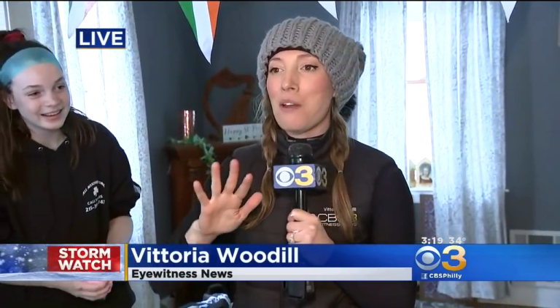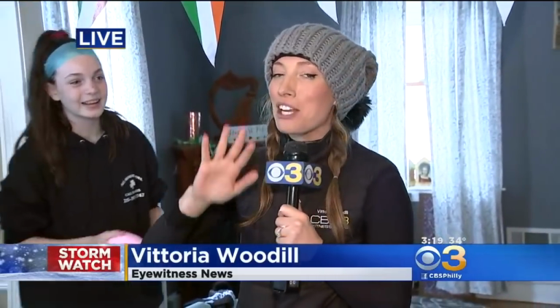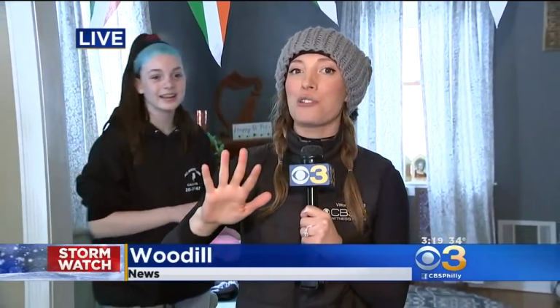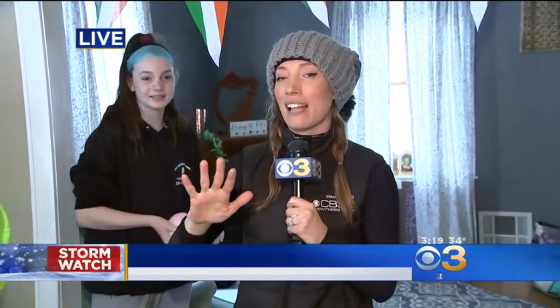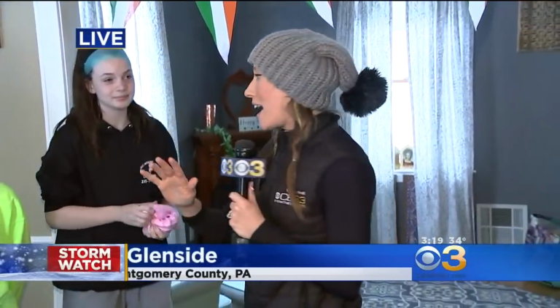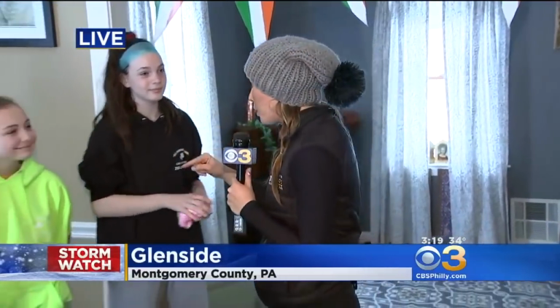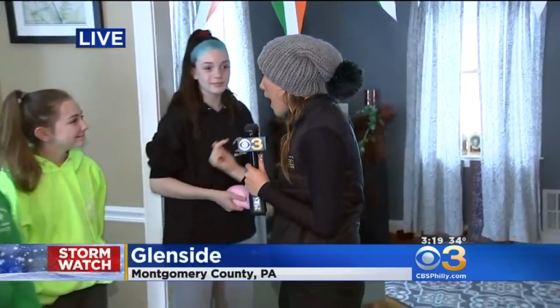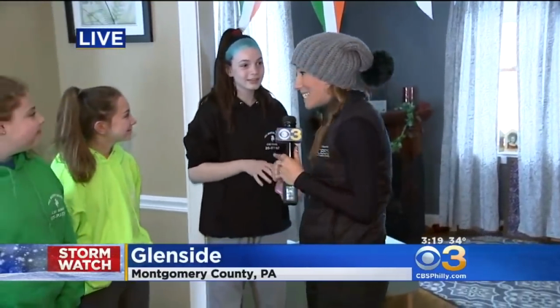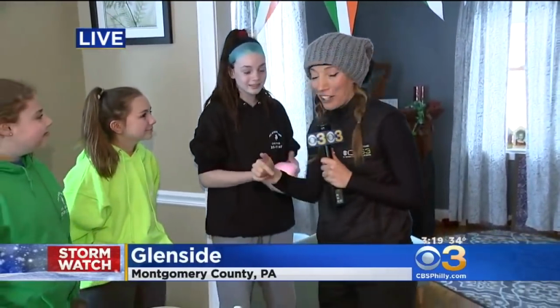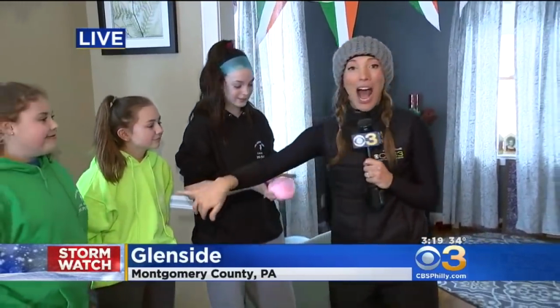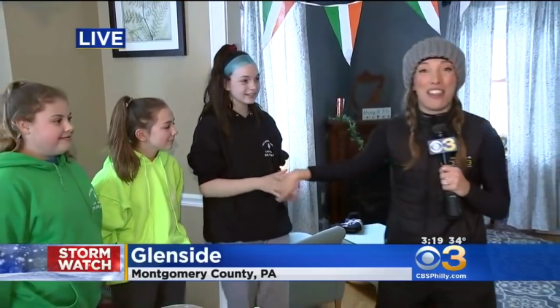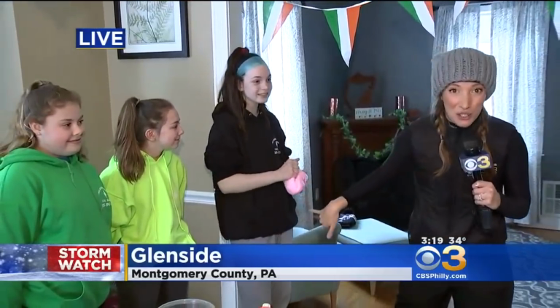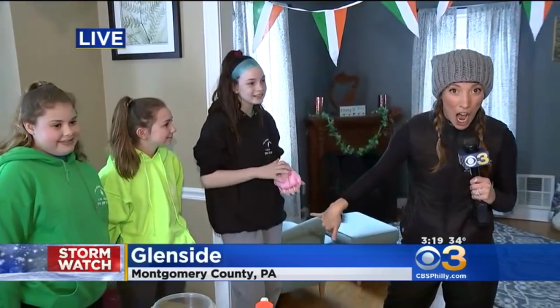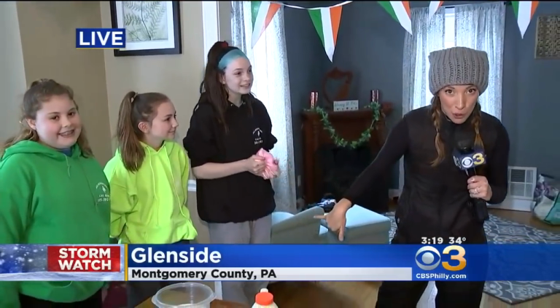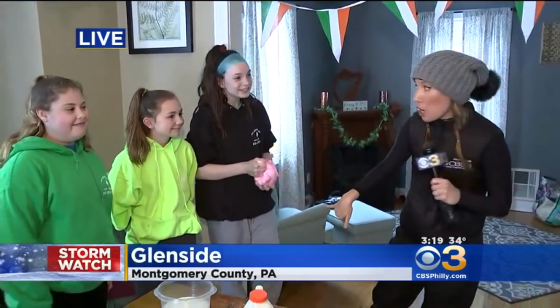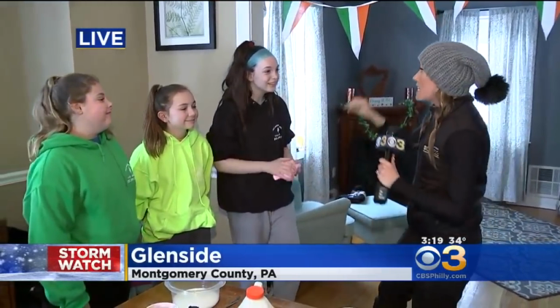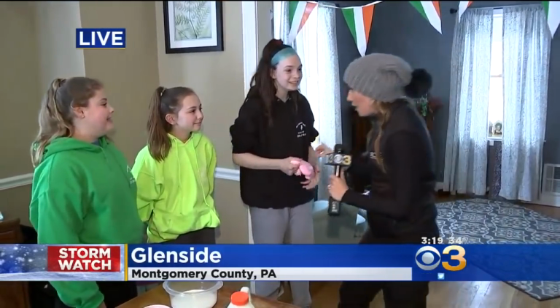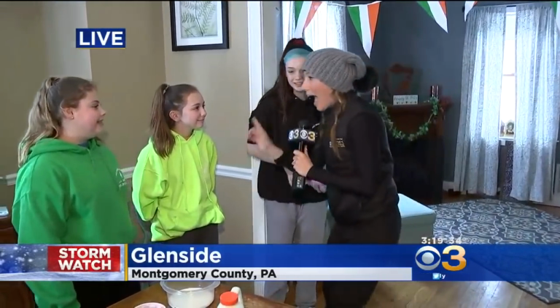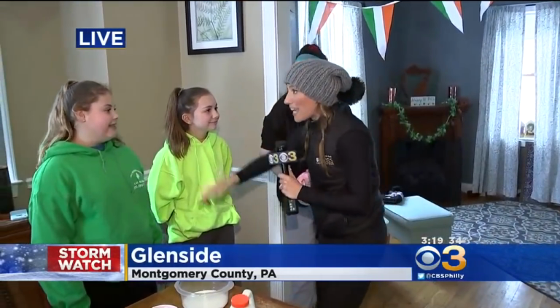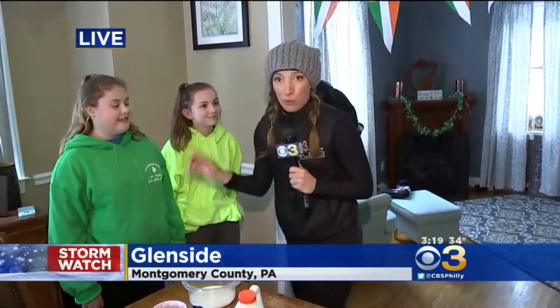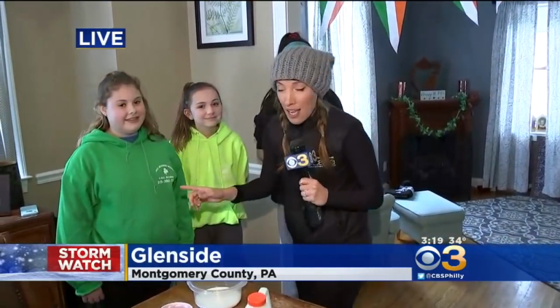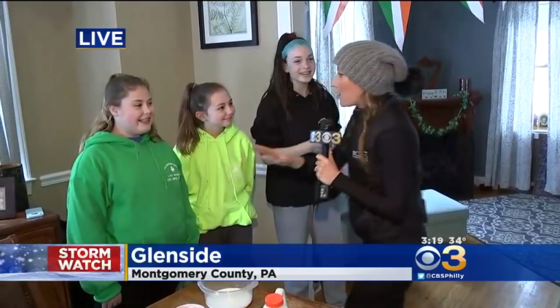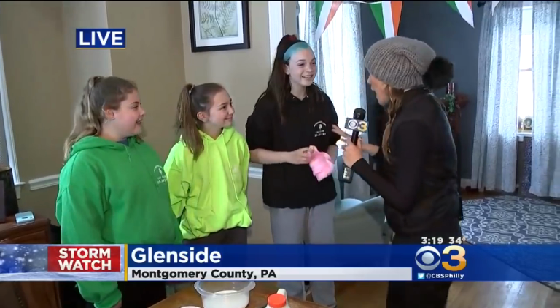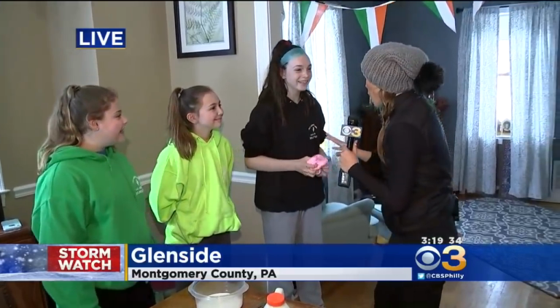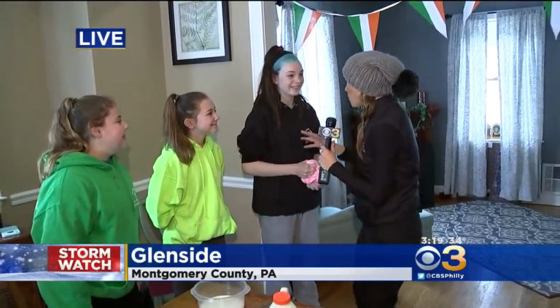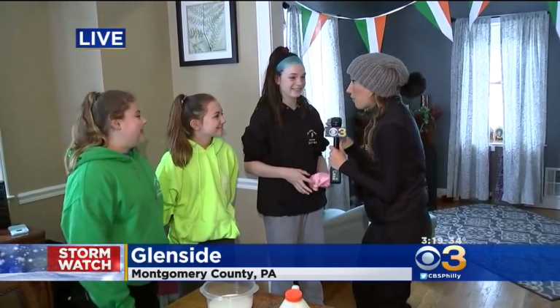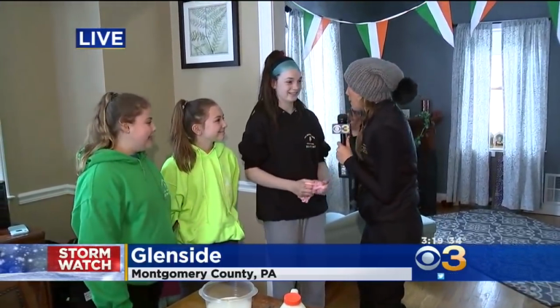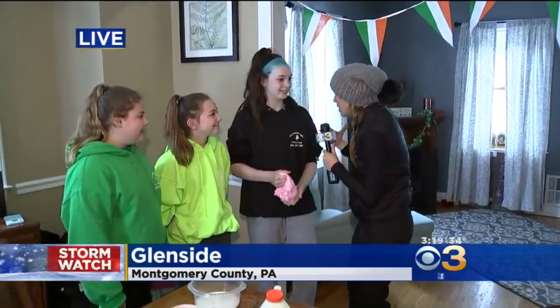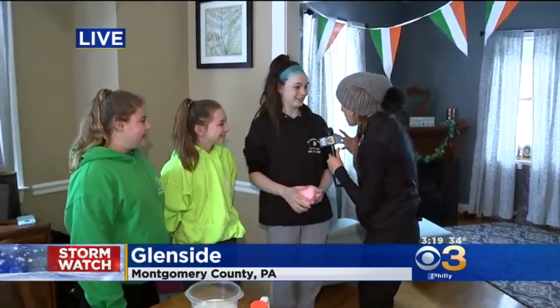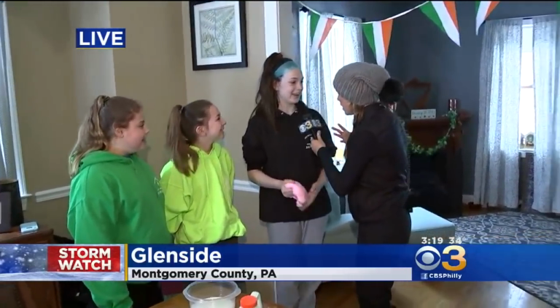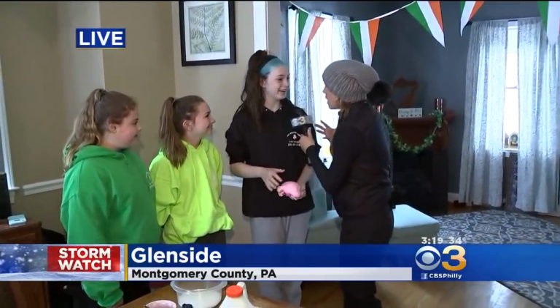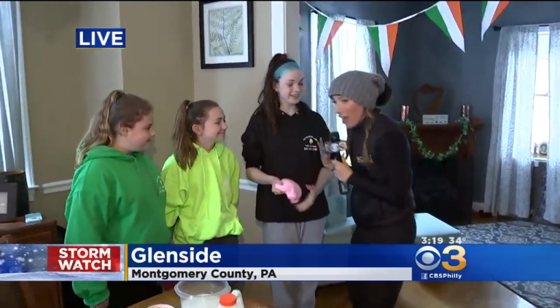We've been having an awesome day in Glenside. Earlier, while I was at the diner, I met these three entrepreneurs. We have Serla, Abby, and Brenna — and you guys are the owners of Thick Bick Slime? Yeah. Love that.